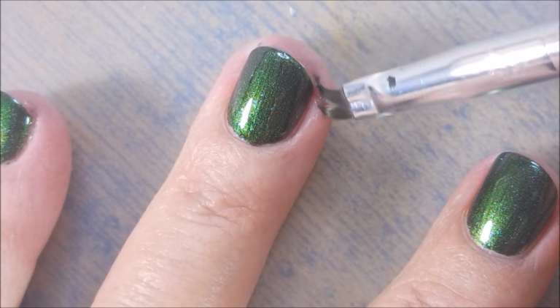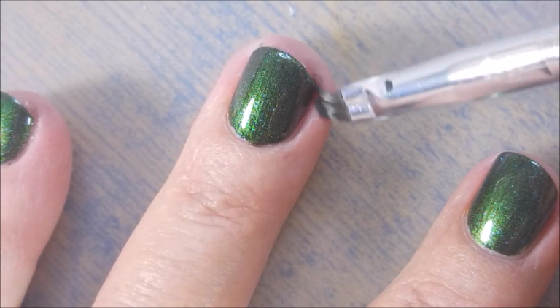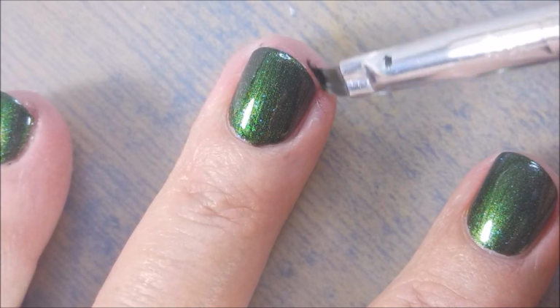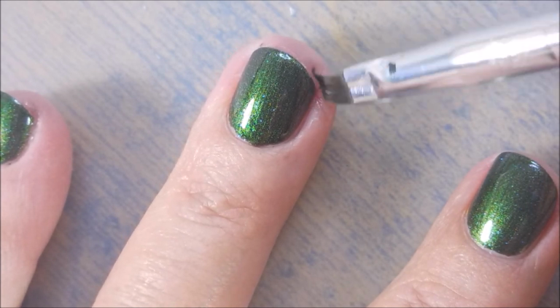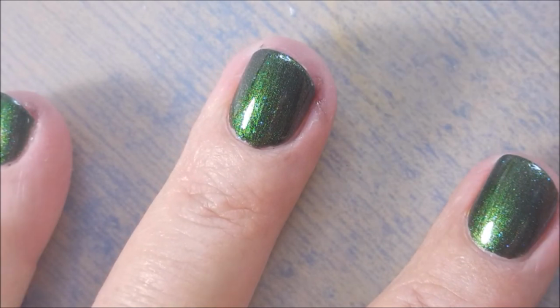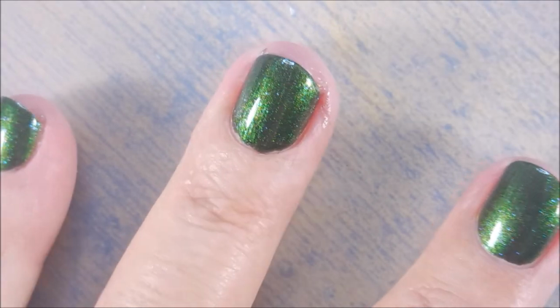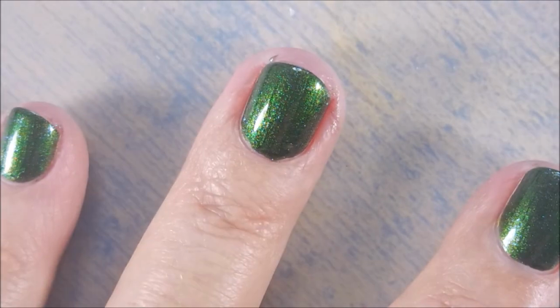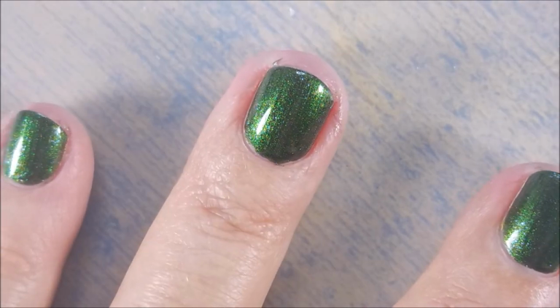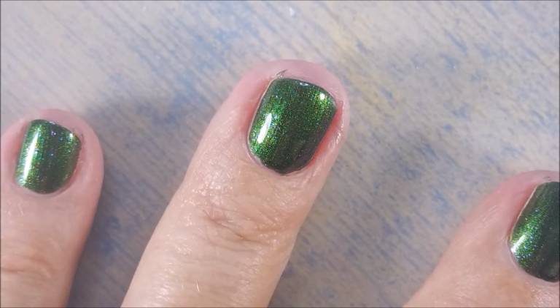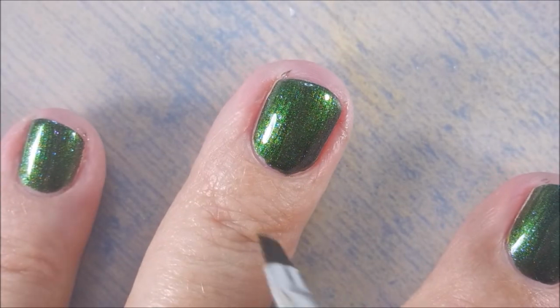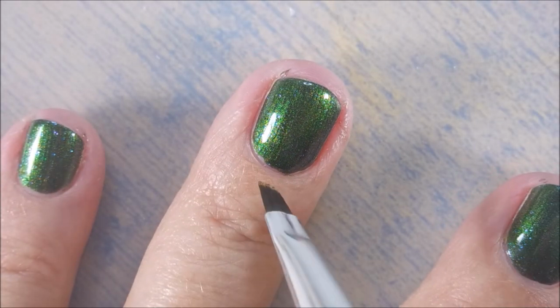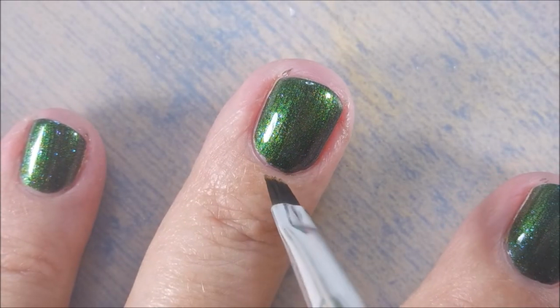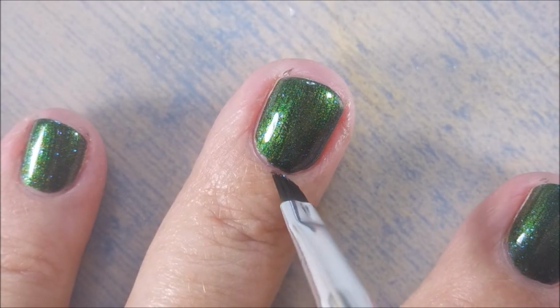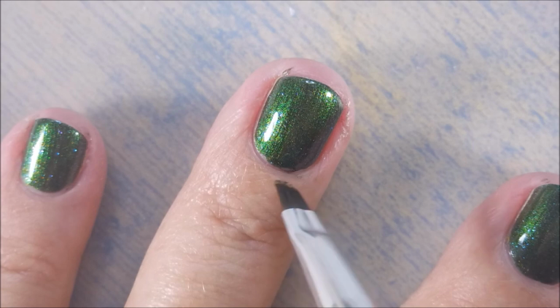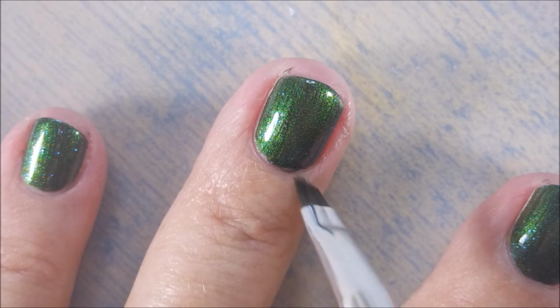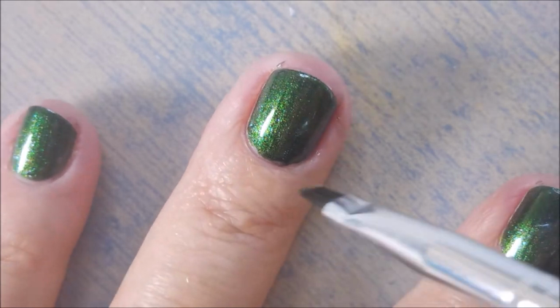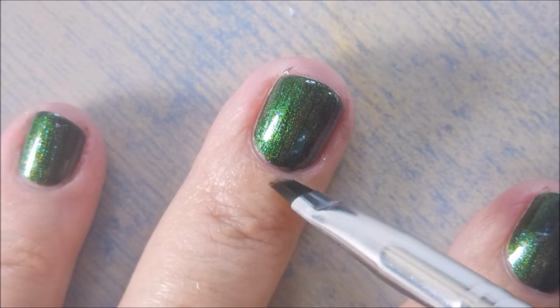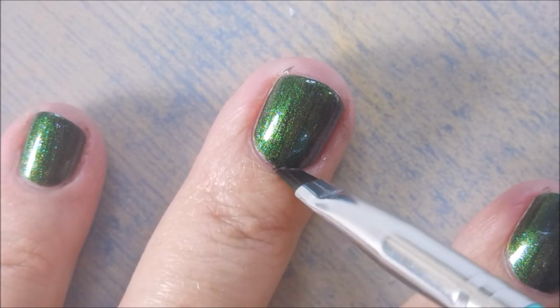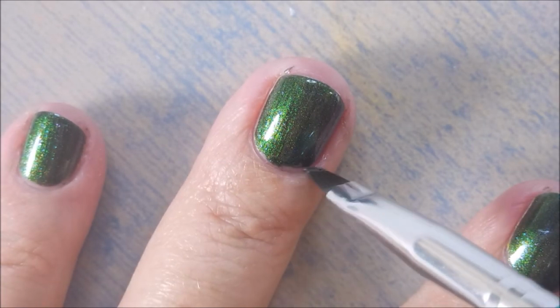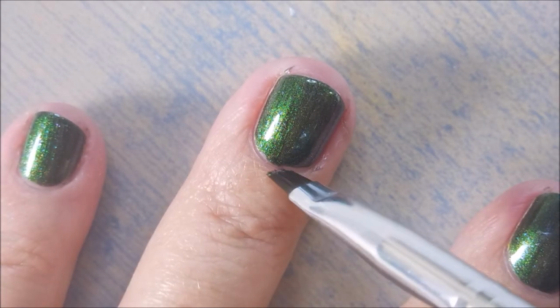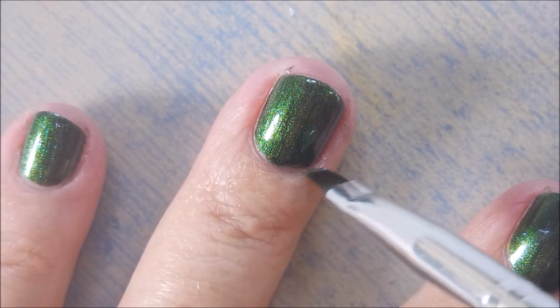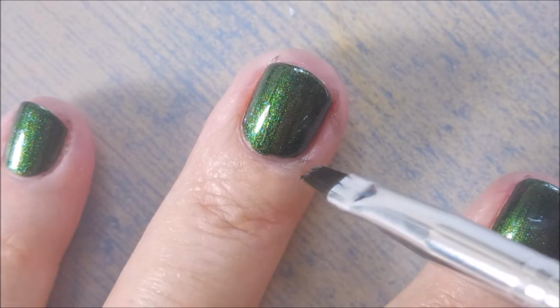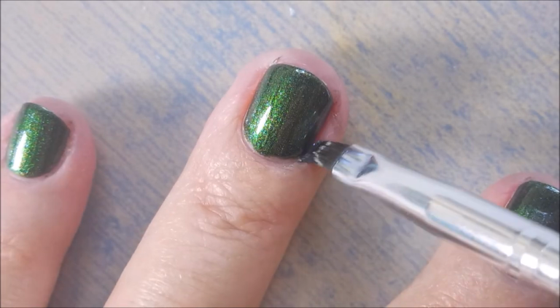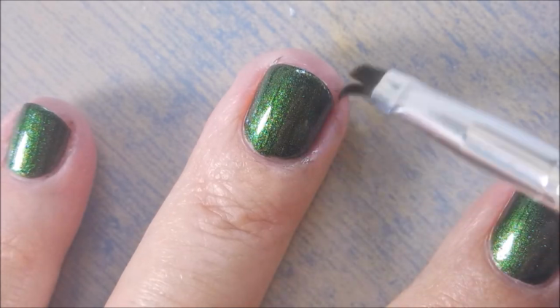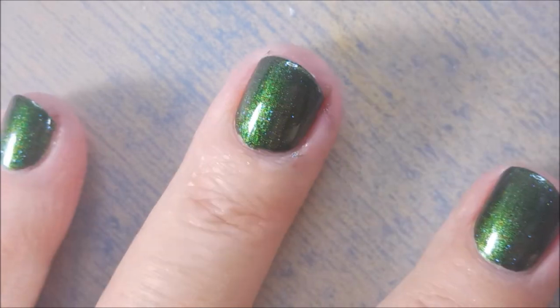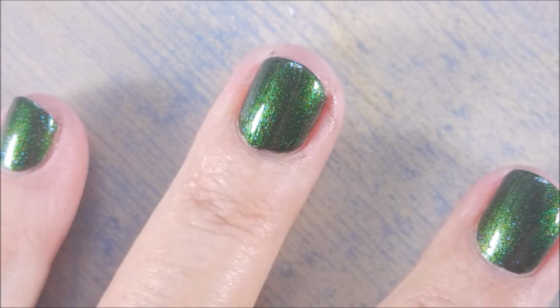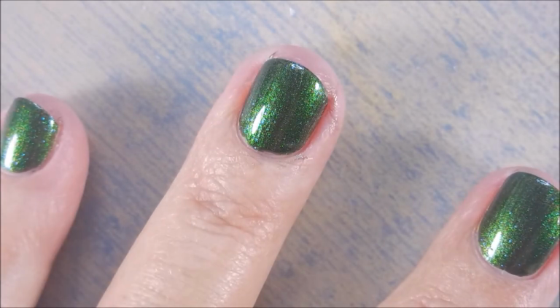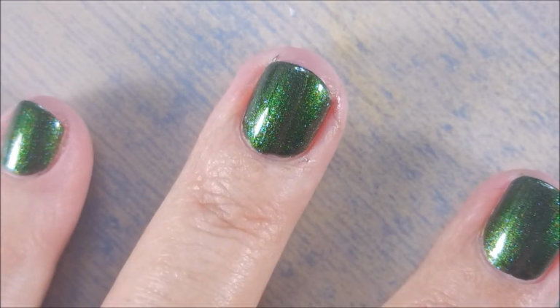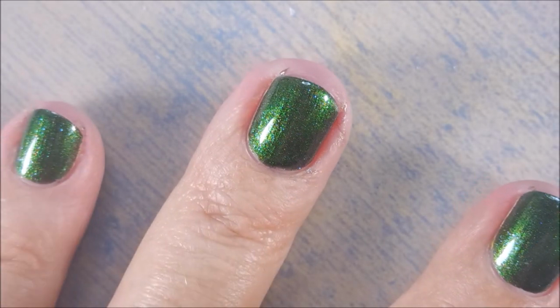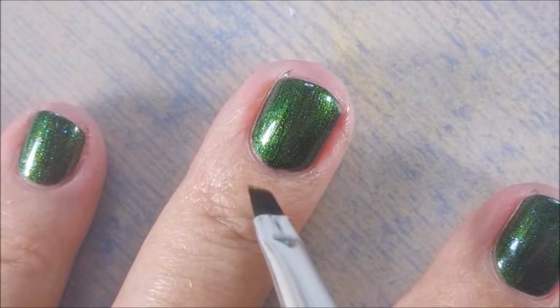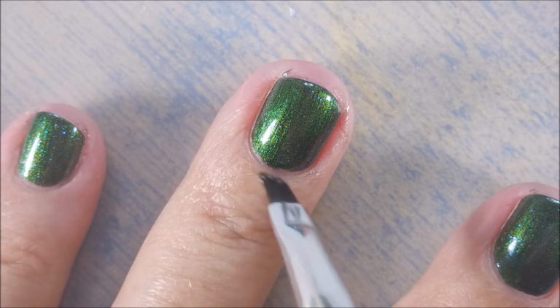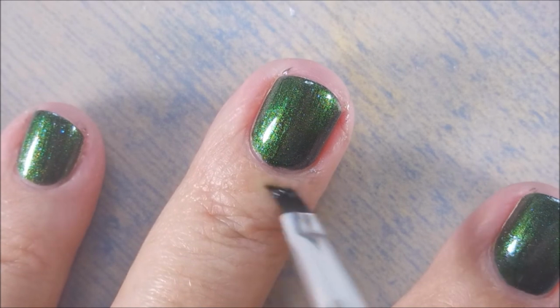I'm using a little cleanup brush here instead of witty today because it's not really down on the sides — it's kind of up in the crannies, you know. There we go, get a little bit of that off of there.